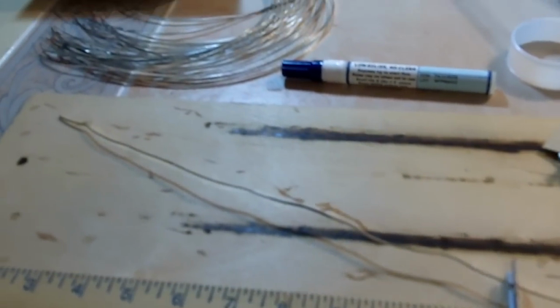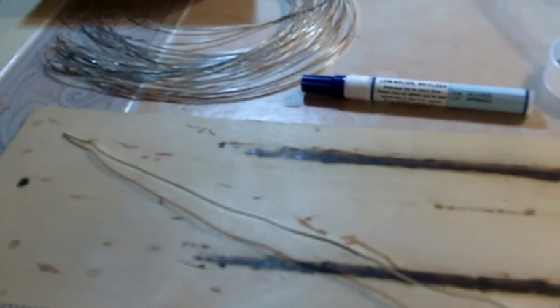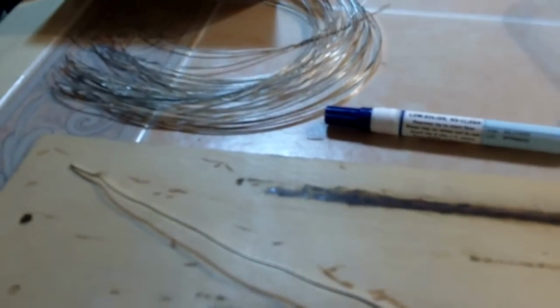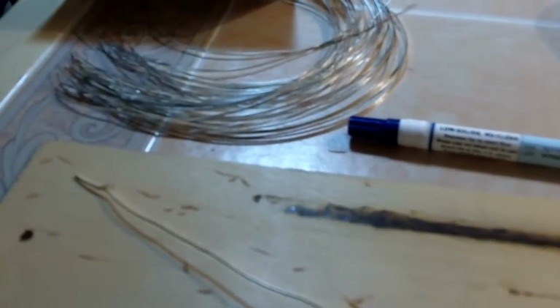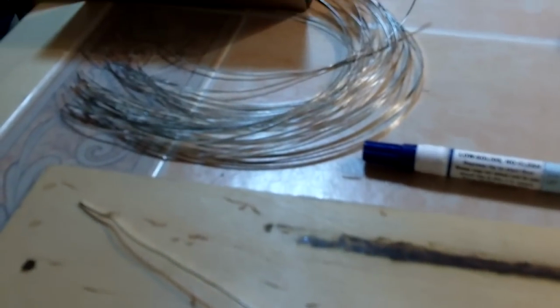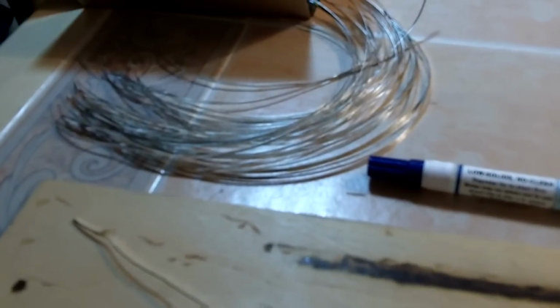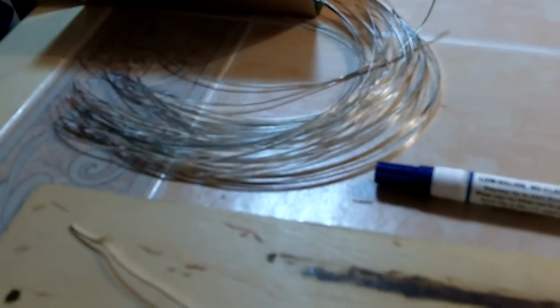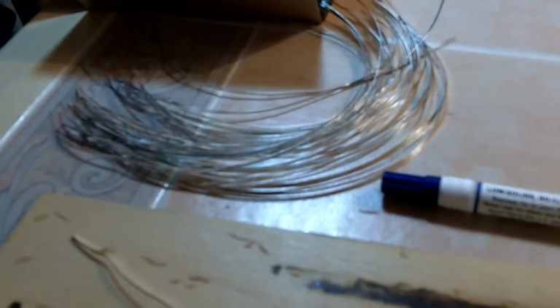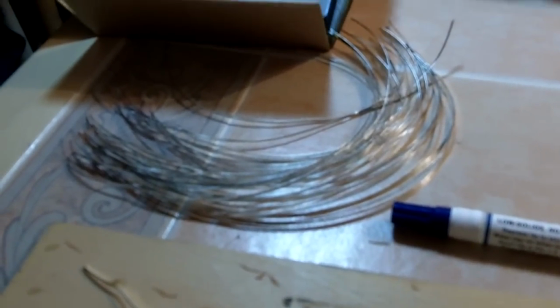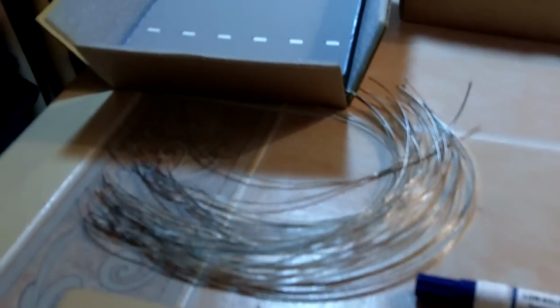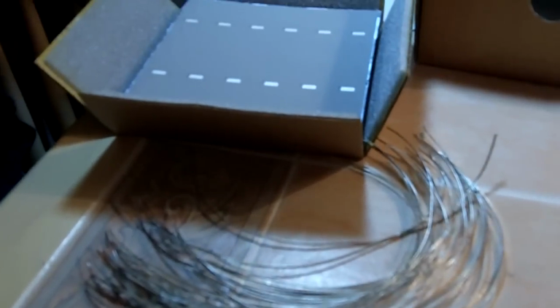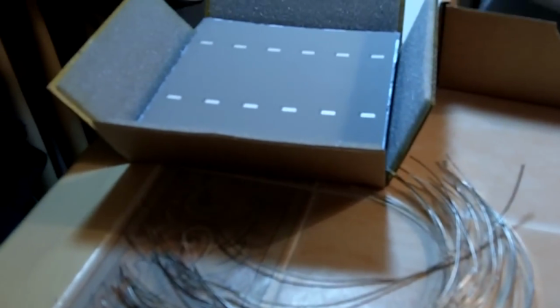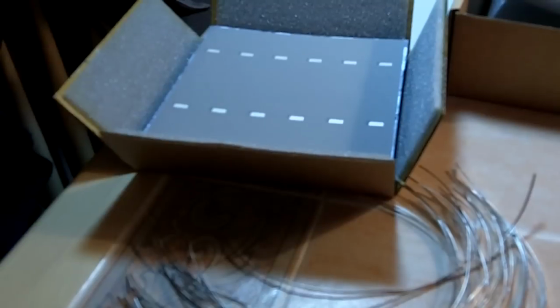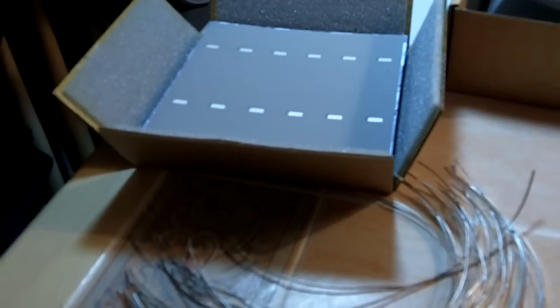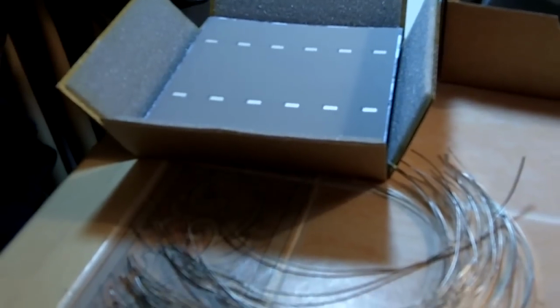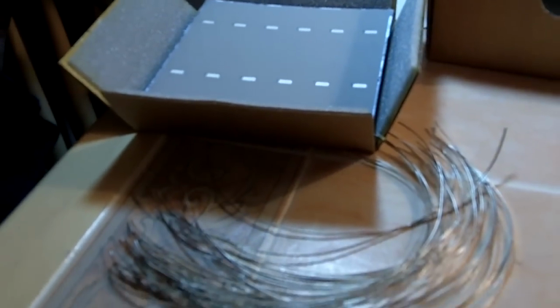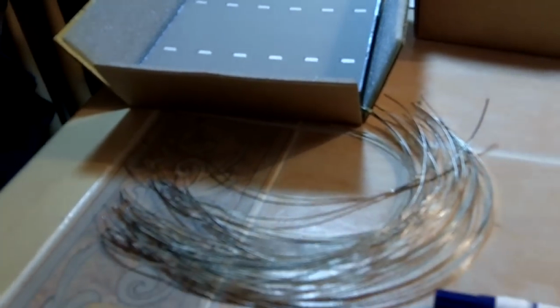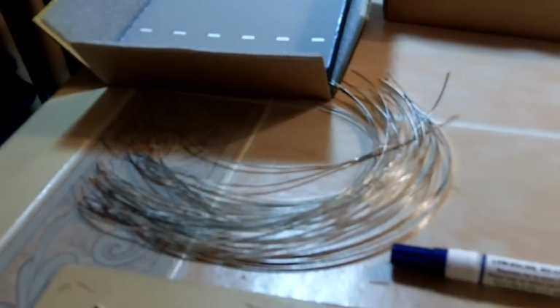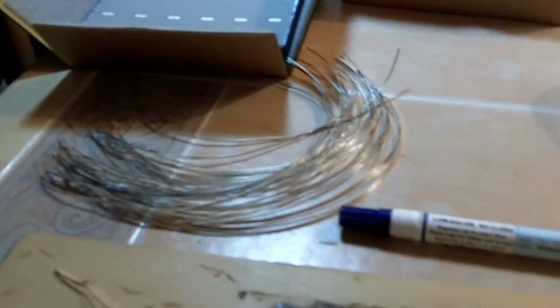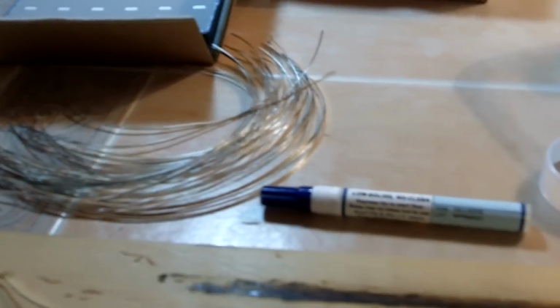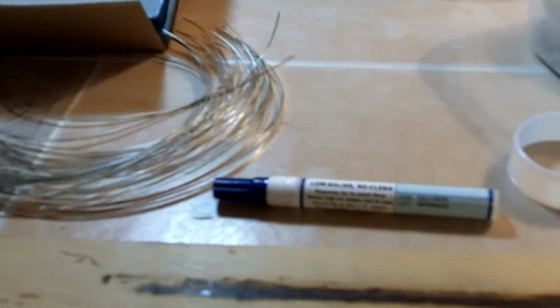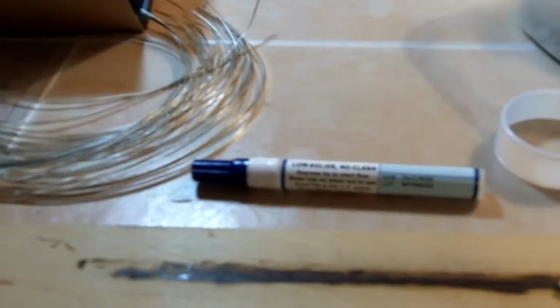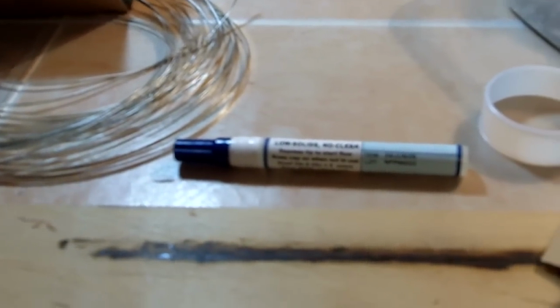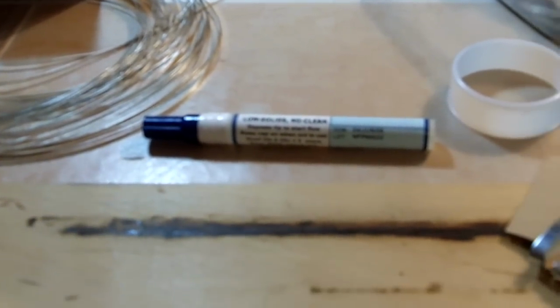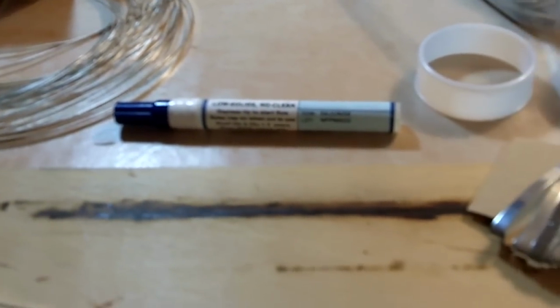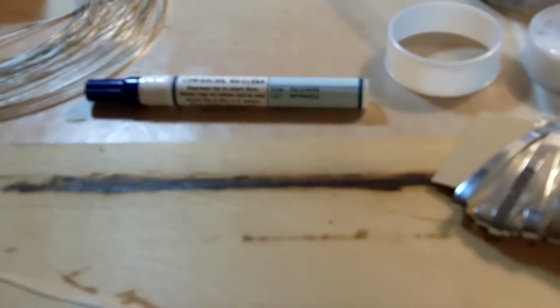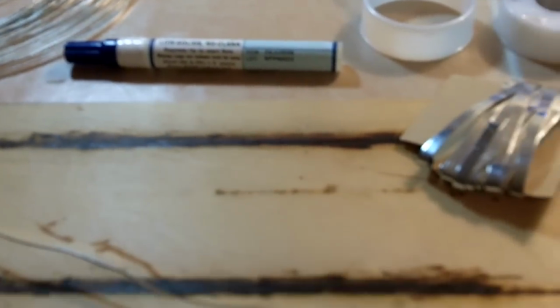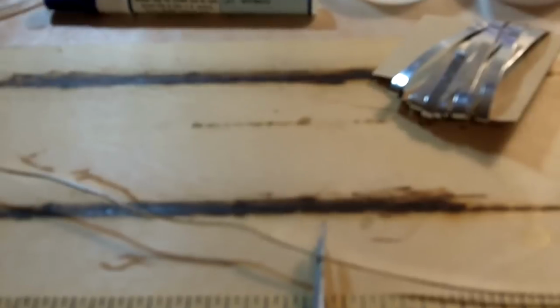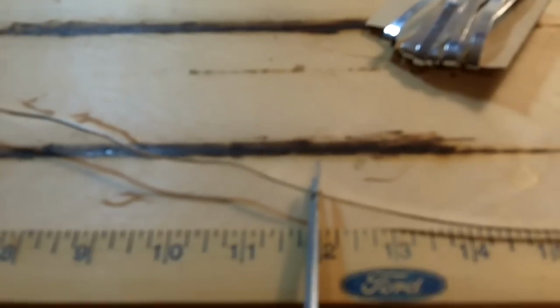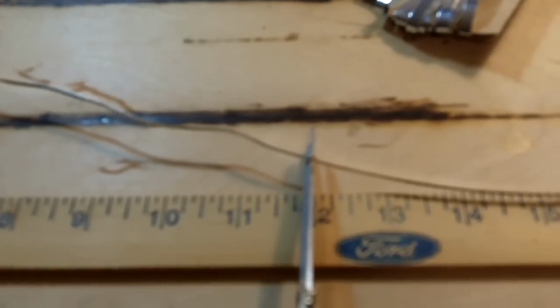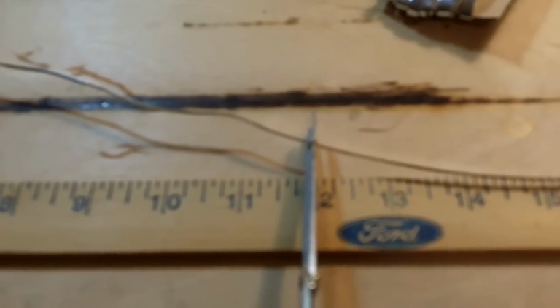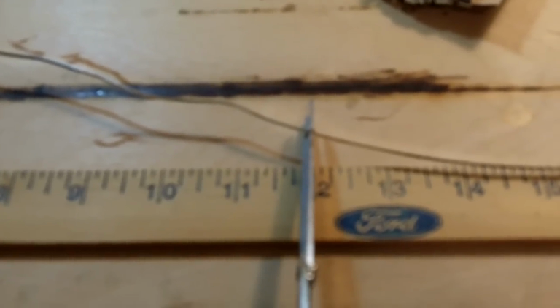Hello, this is a video on how to make a solar panel. Here are some of the supplies that you need and I'll go in a little more detail later.